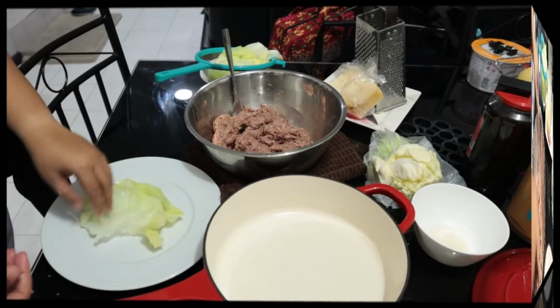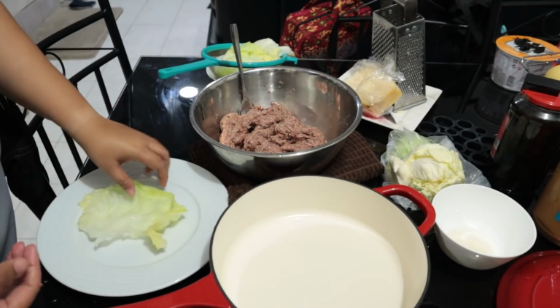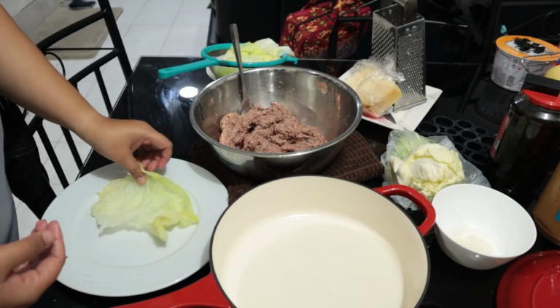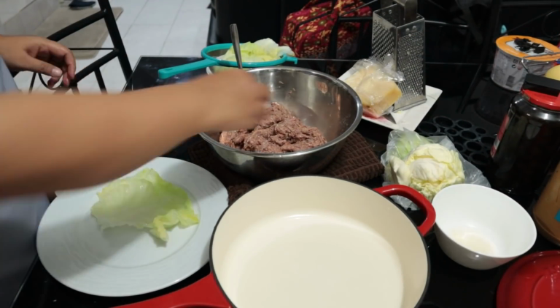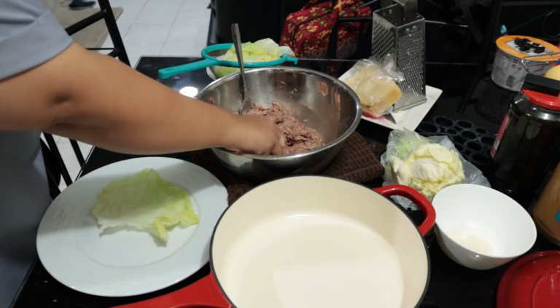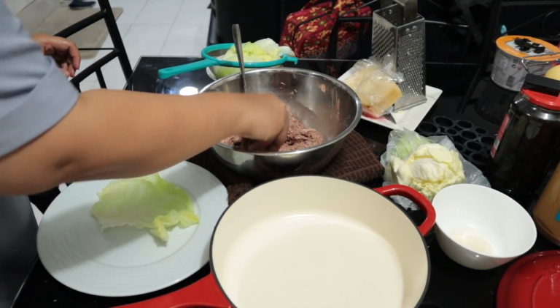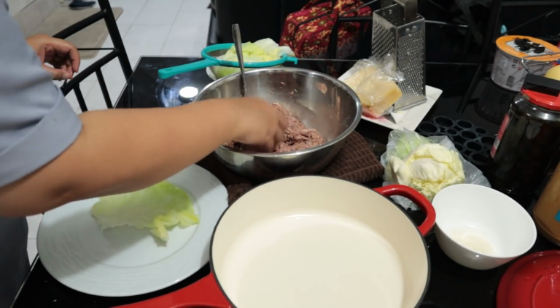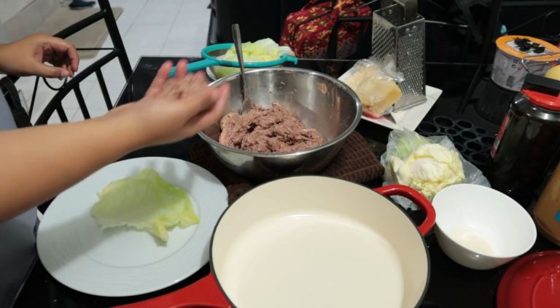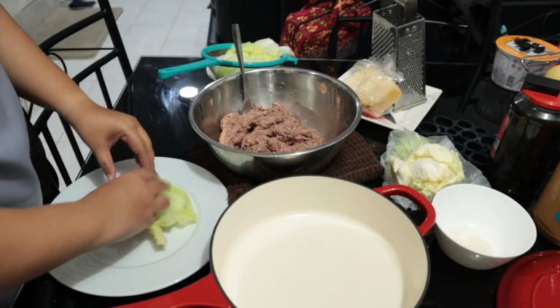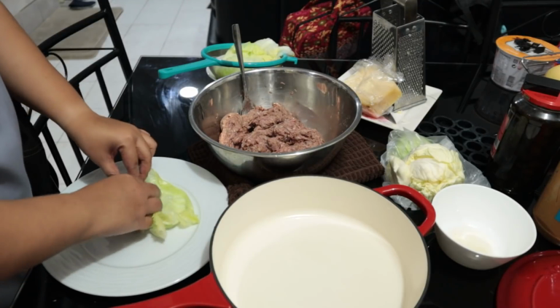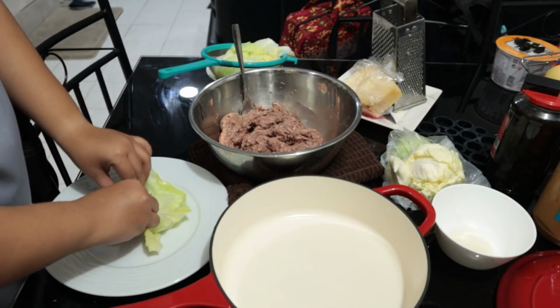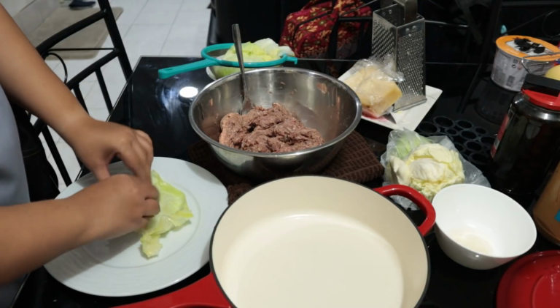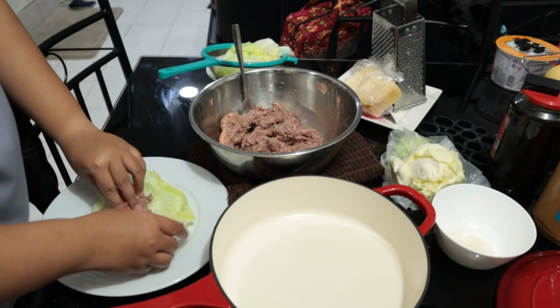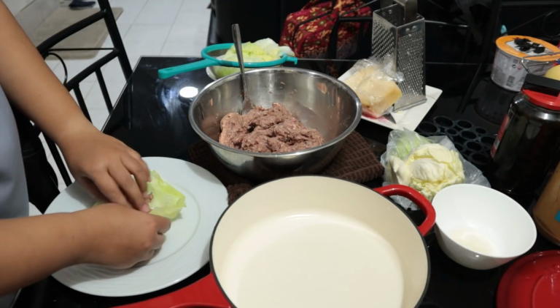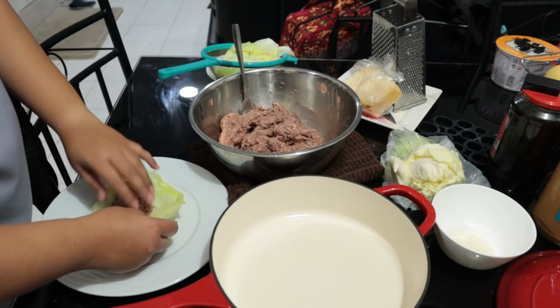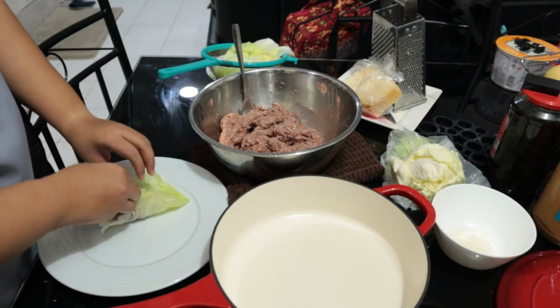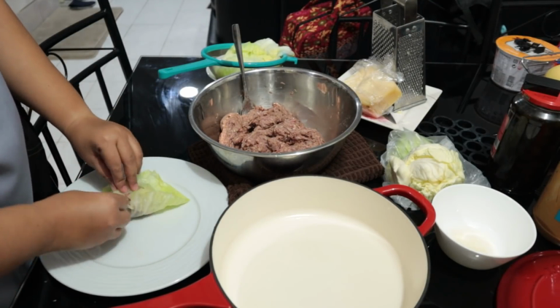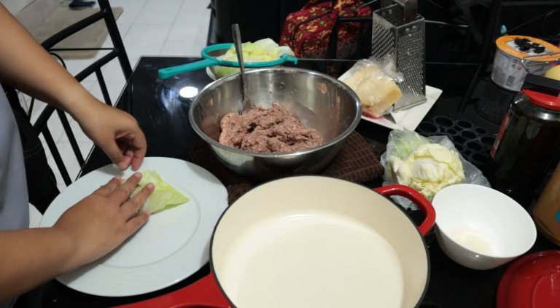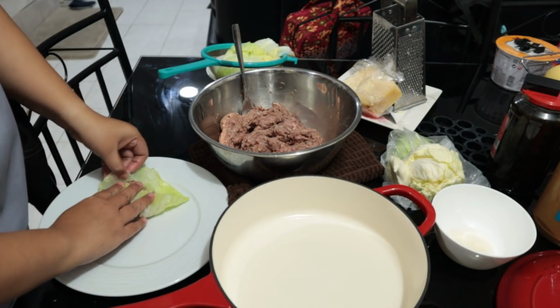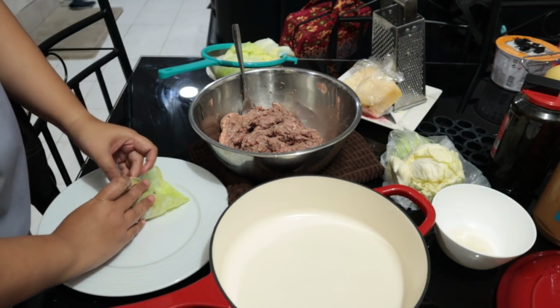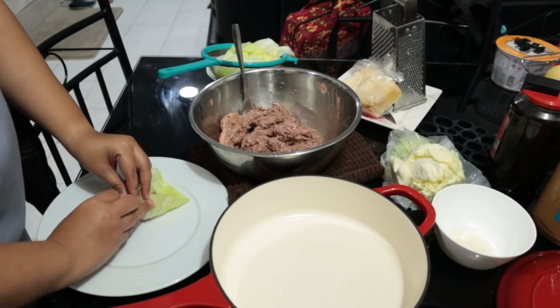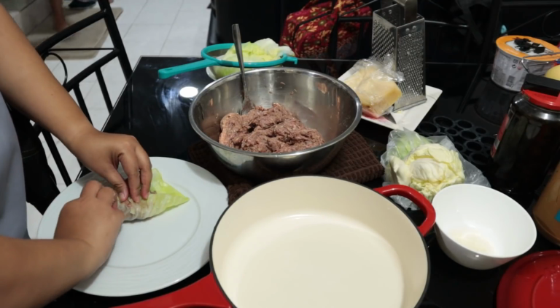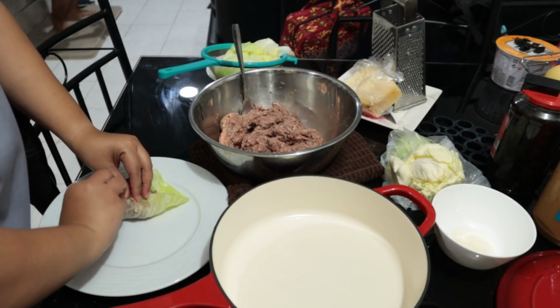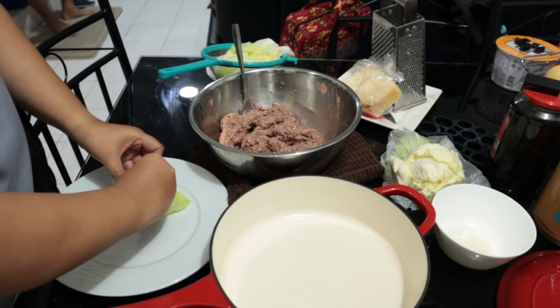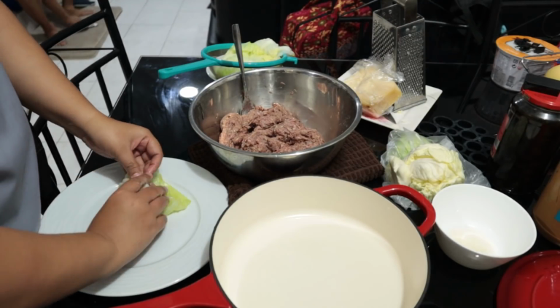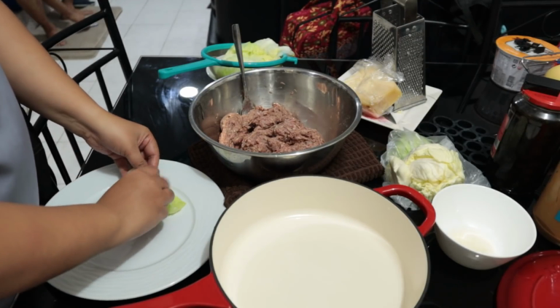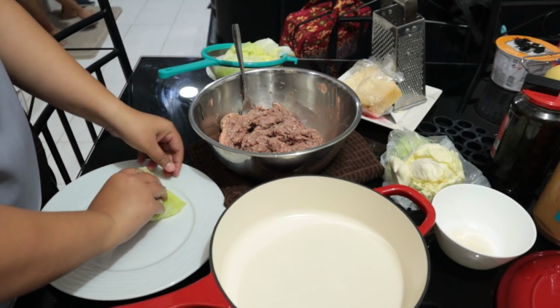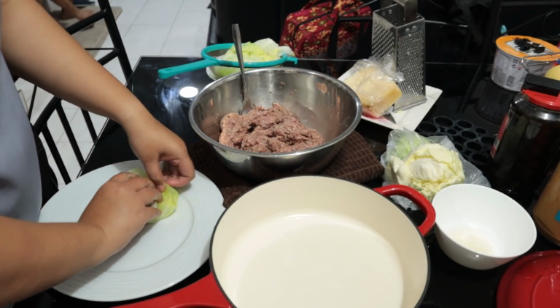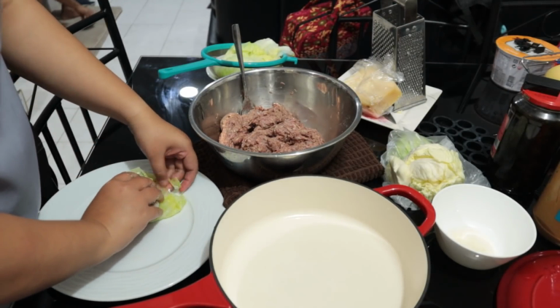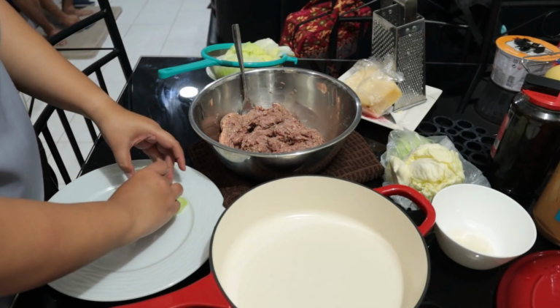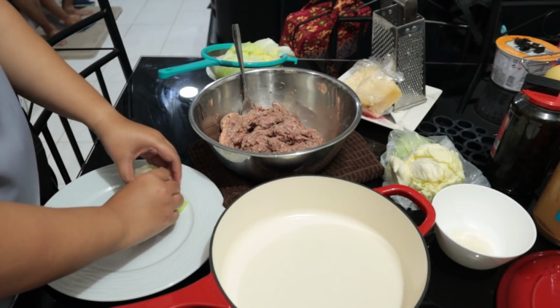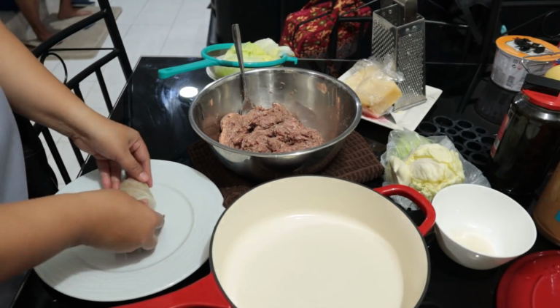And now we roll. Carefully place the cabbage leaf on a clean plate. Place about one and a quarter cup of filling in each leaf. Roll and set aside, seam side down.